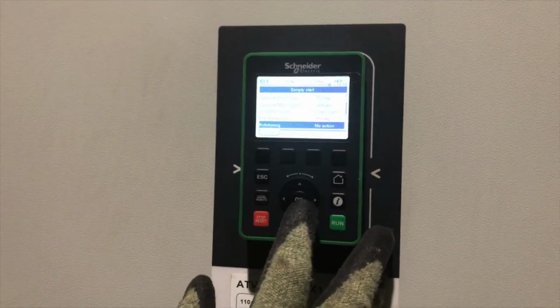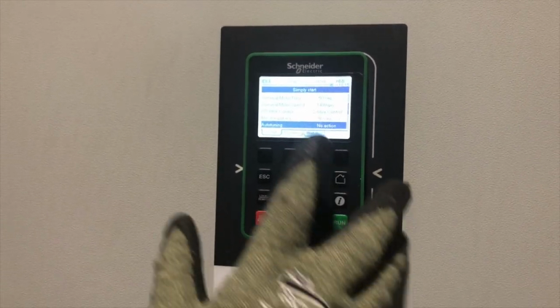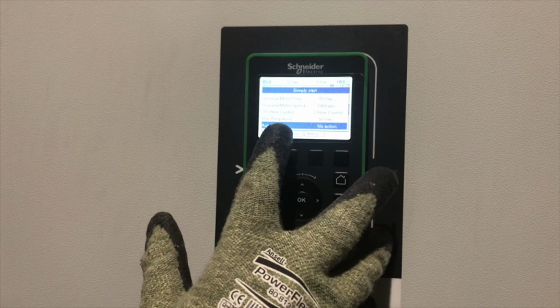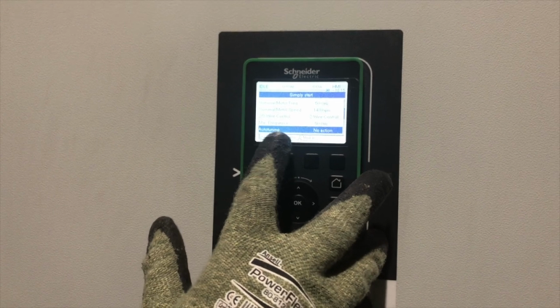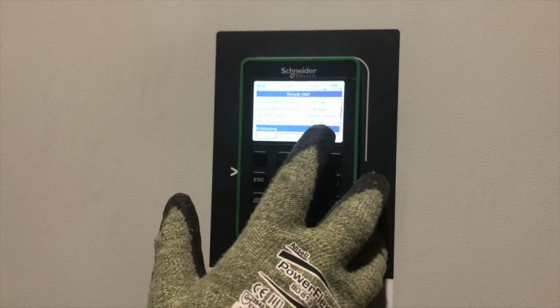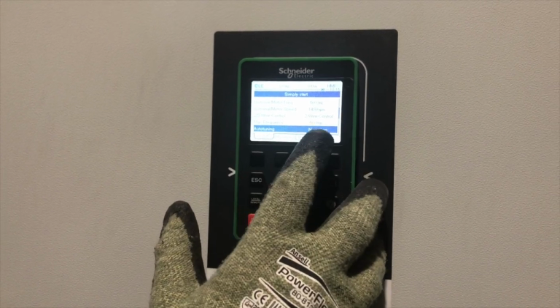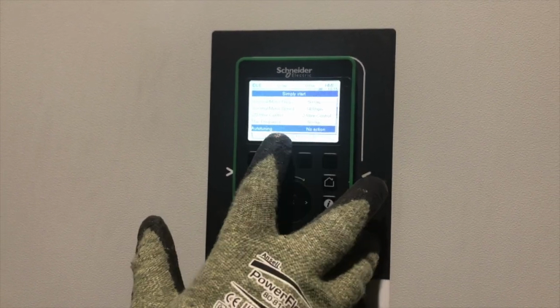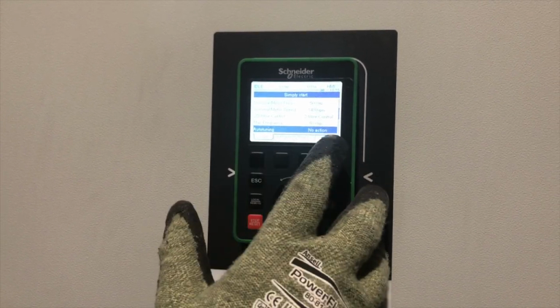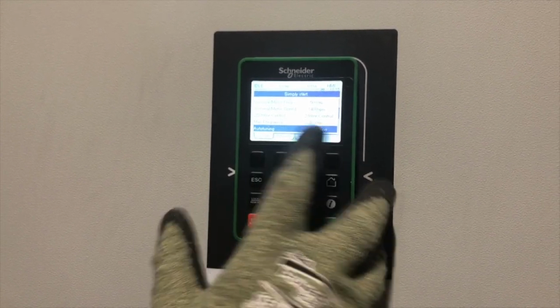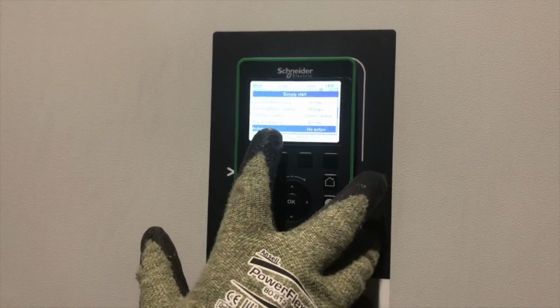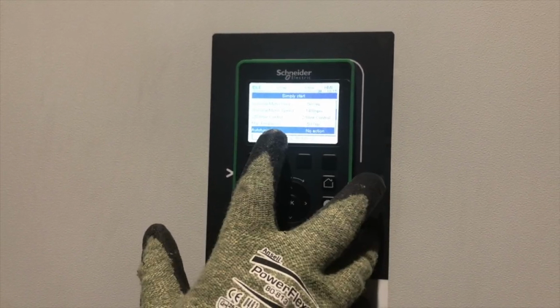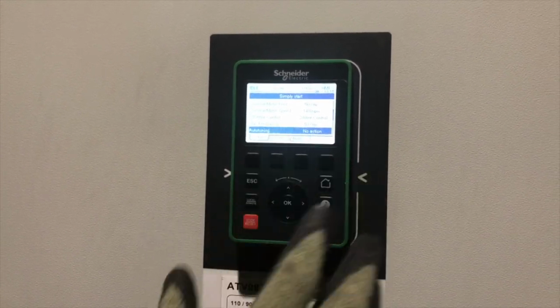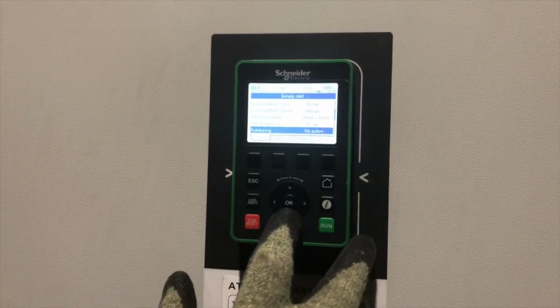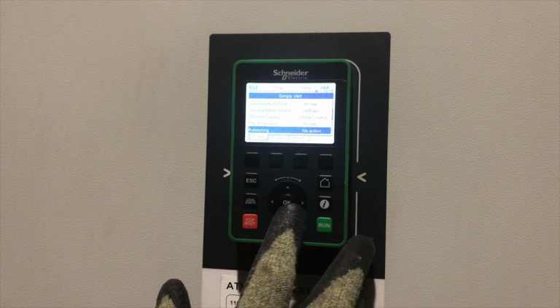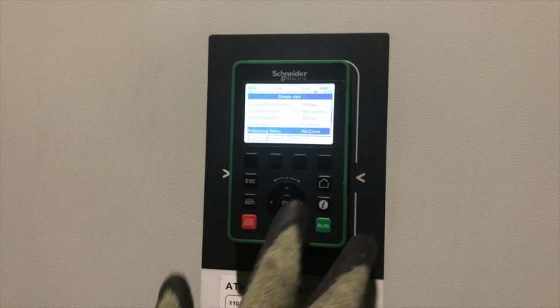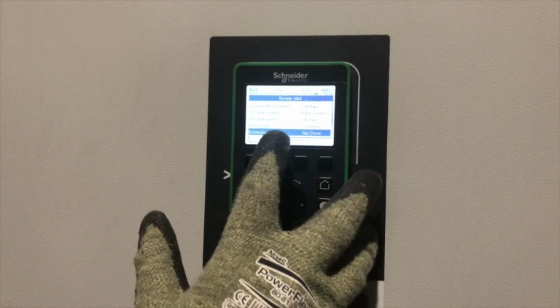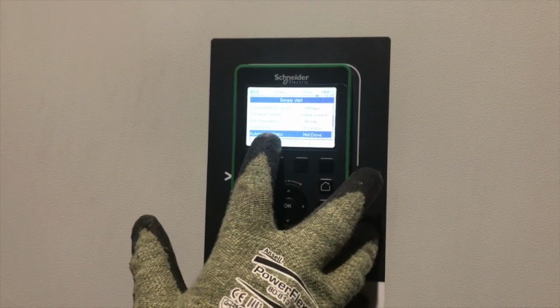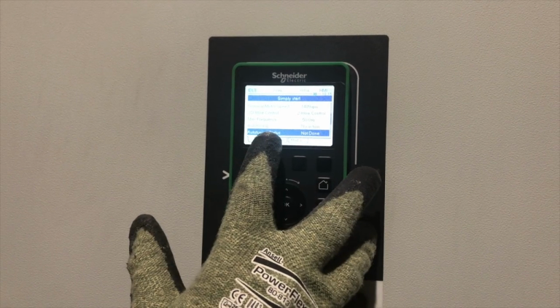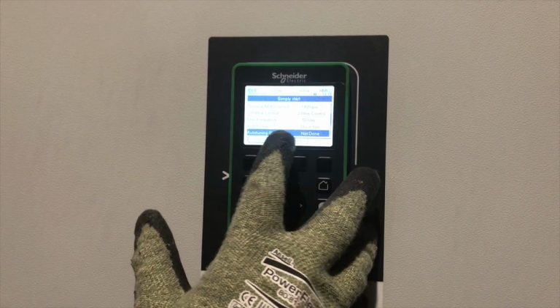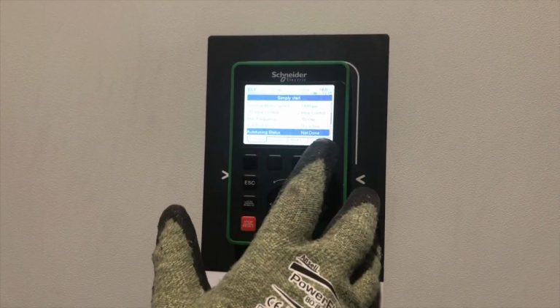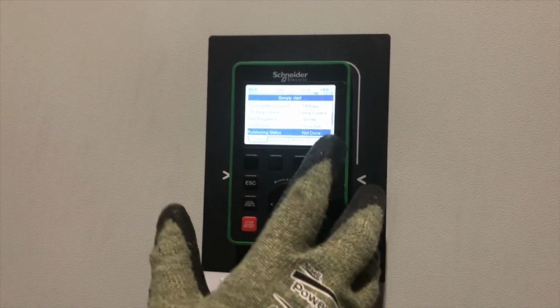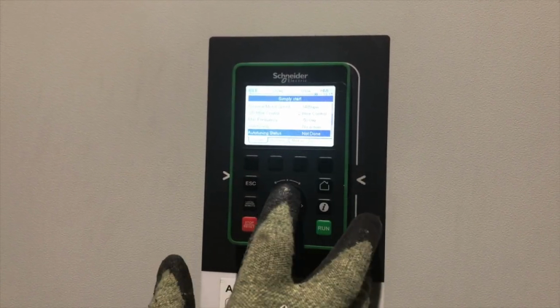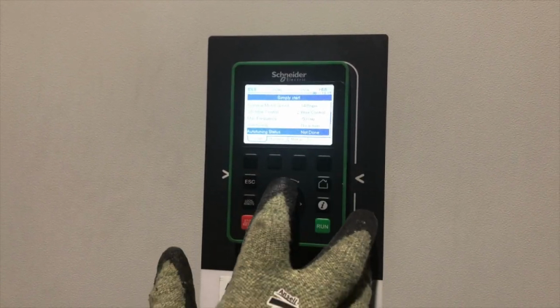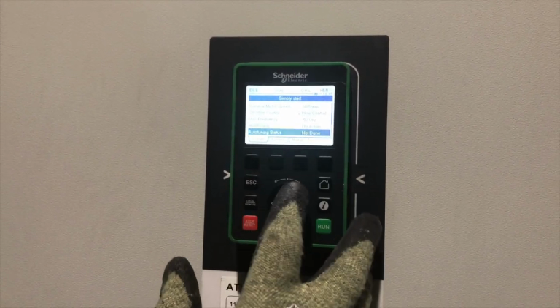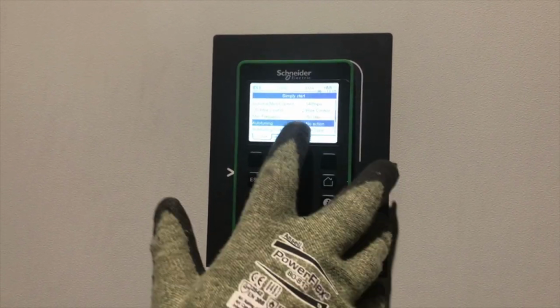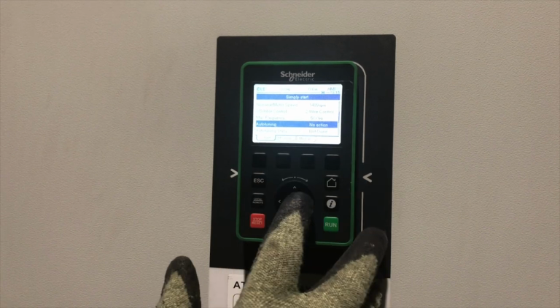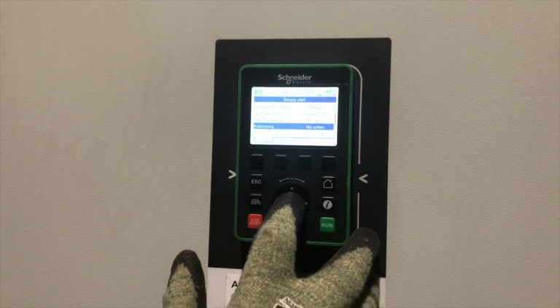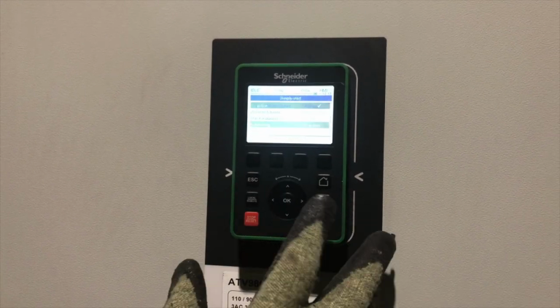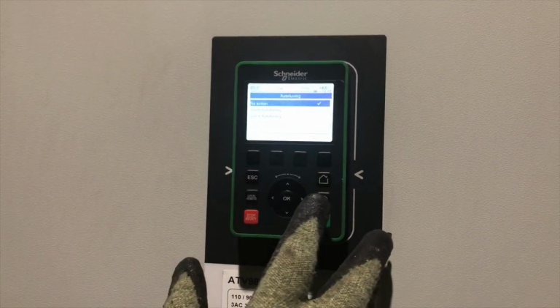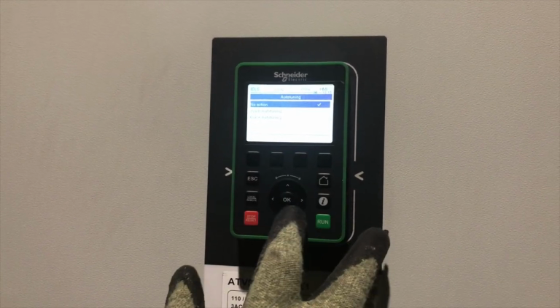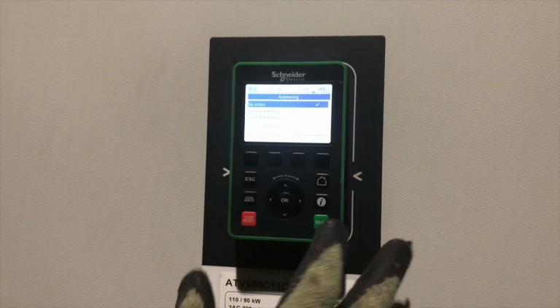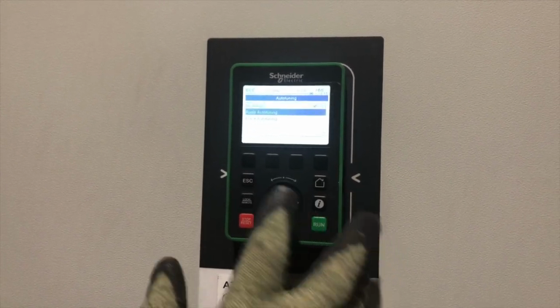Now we're going to set the auto-tune function. We can see it's currently set to no action, and the auto-tuning status shows as not done. We're going to change this parameter to apply auto tuning.